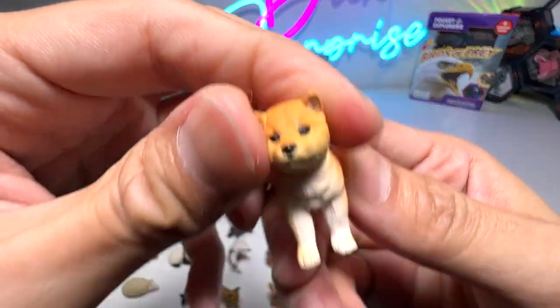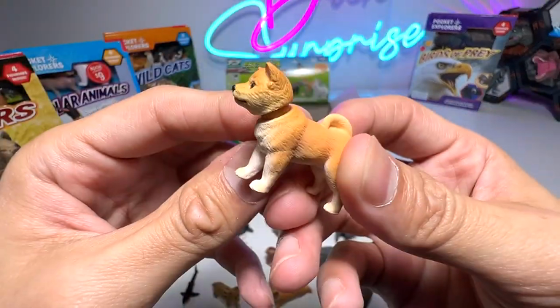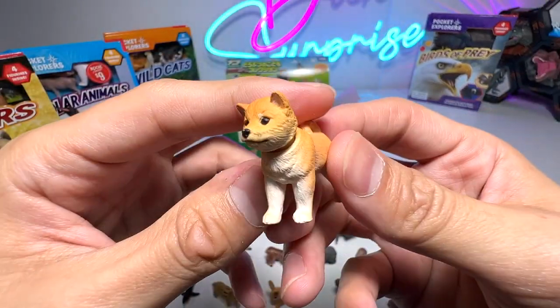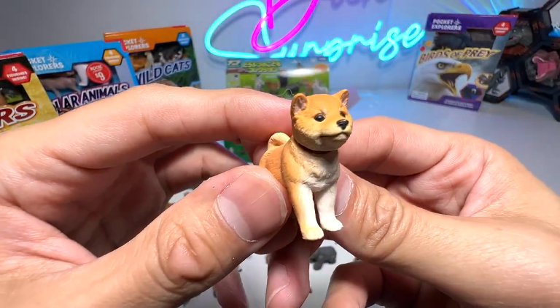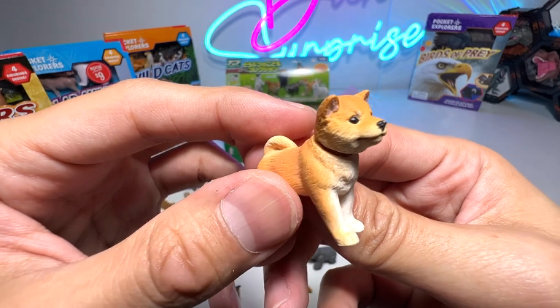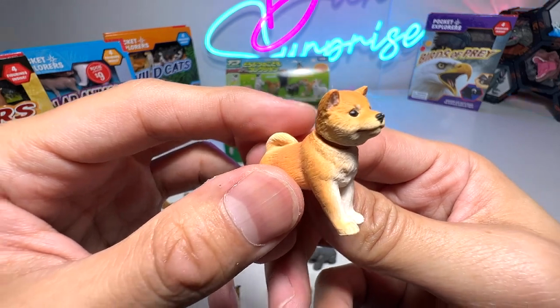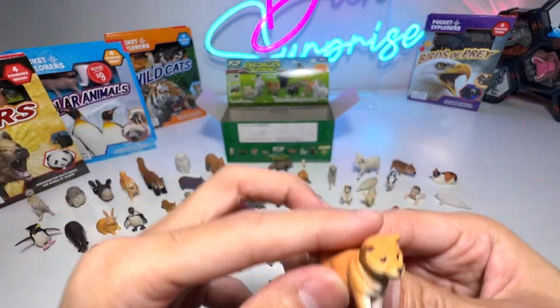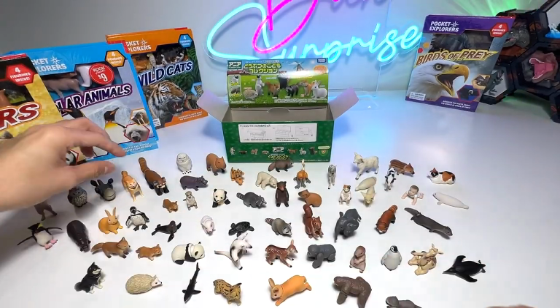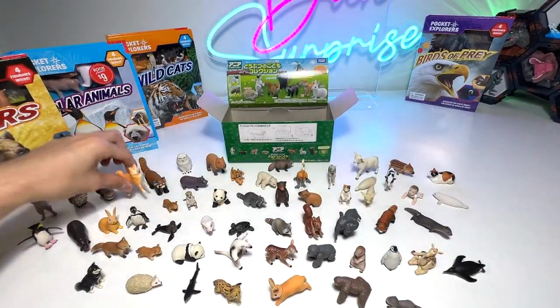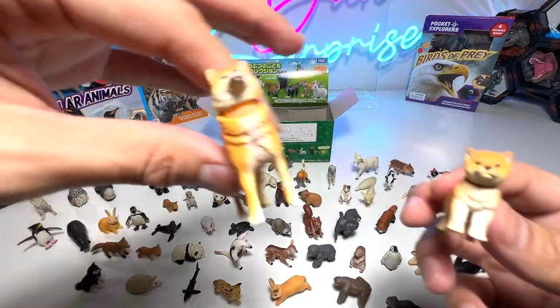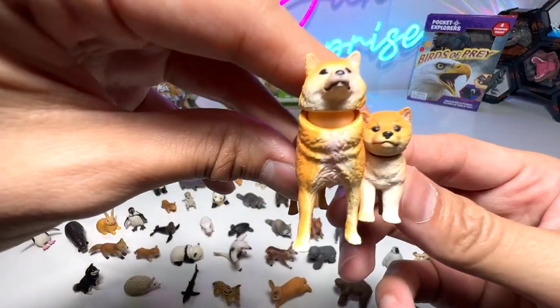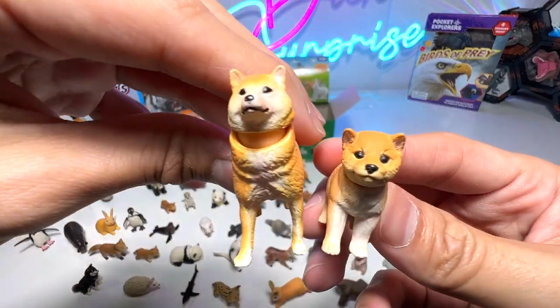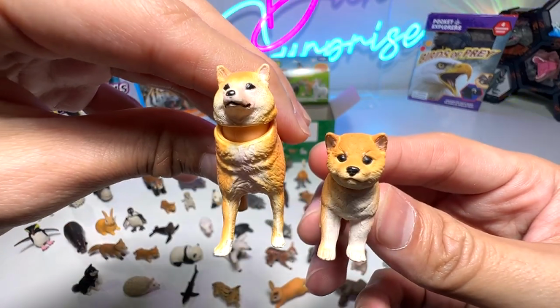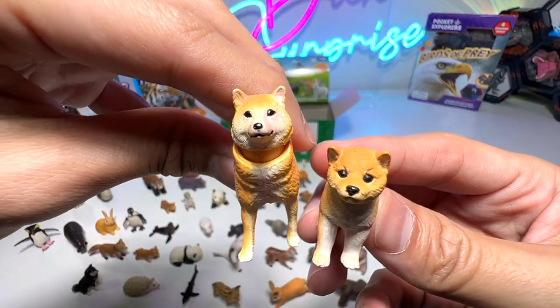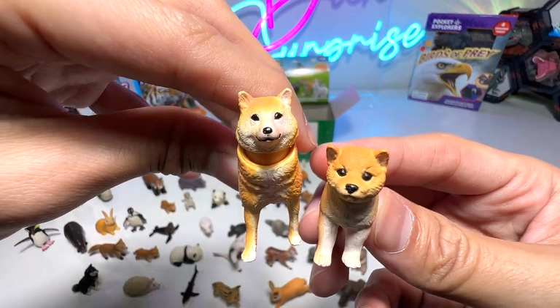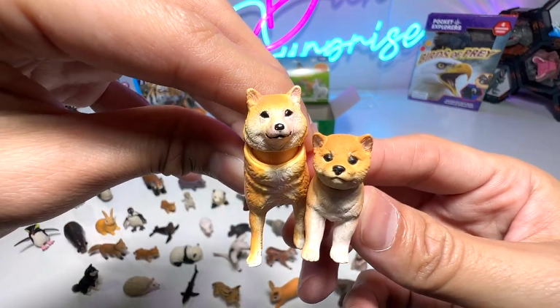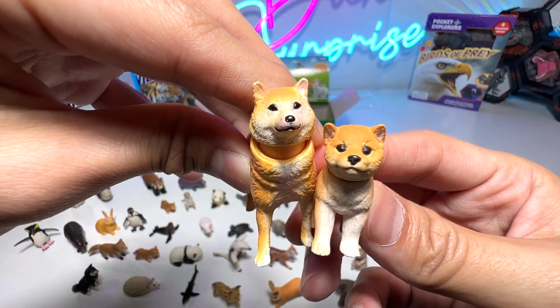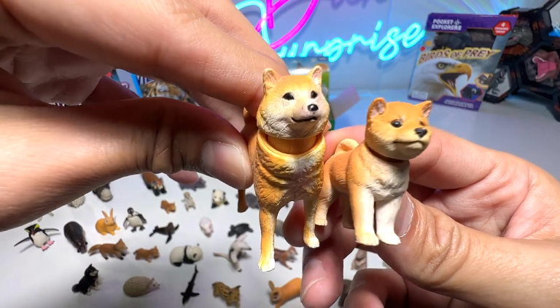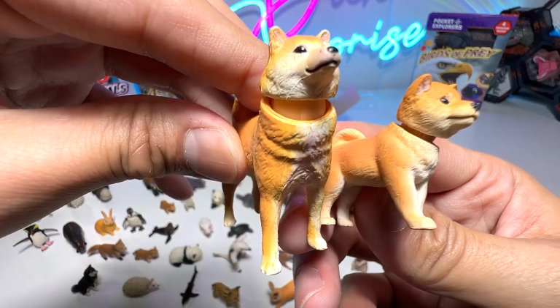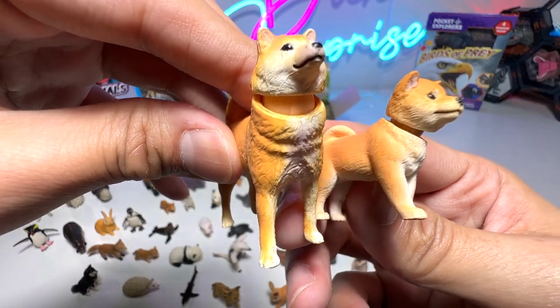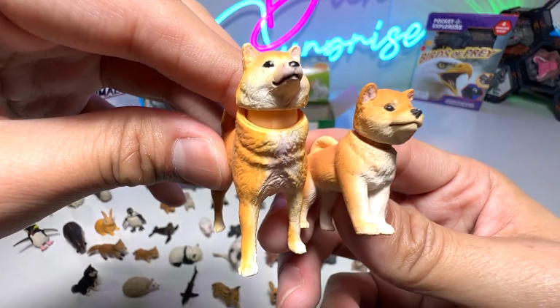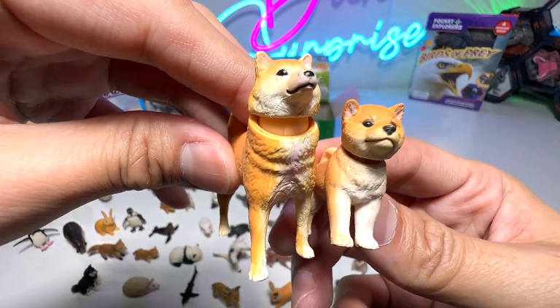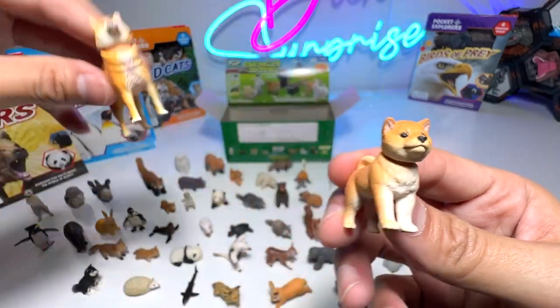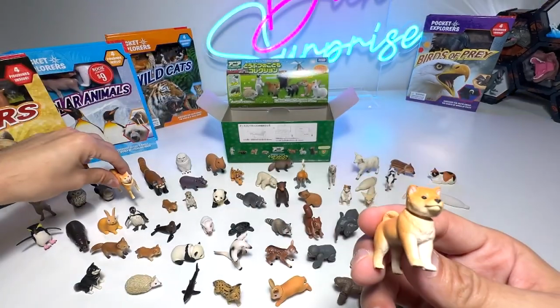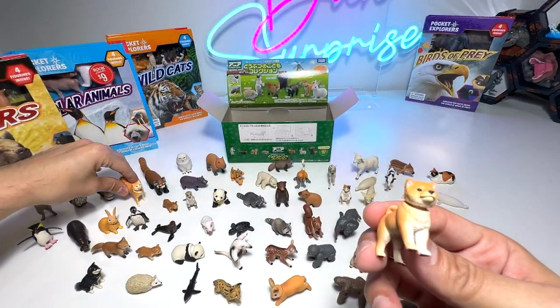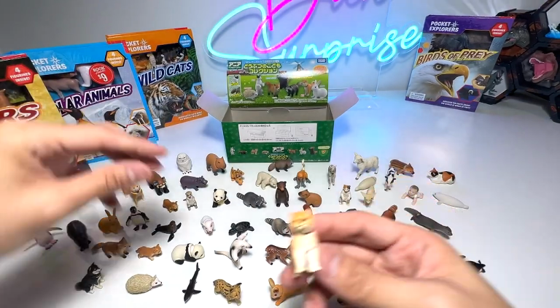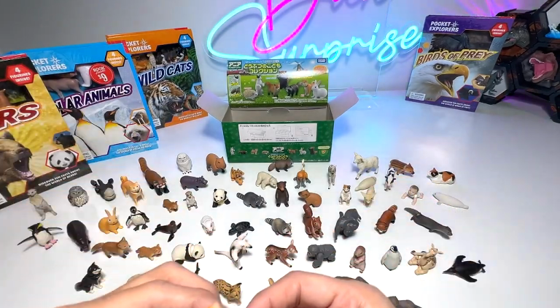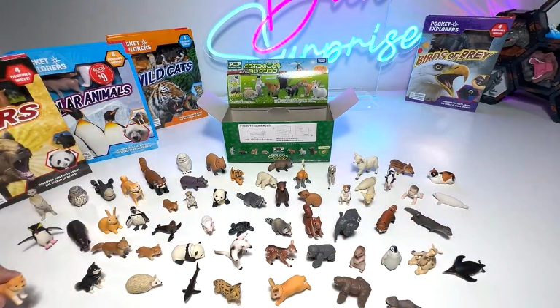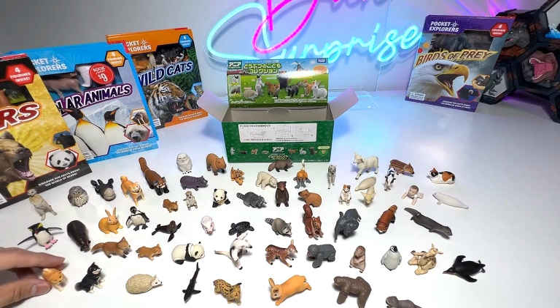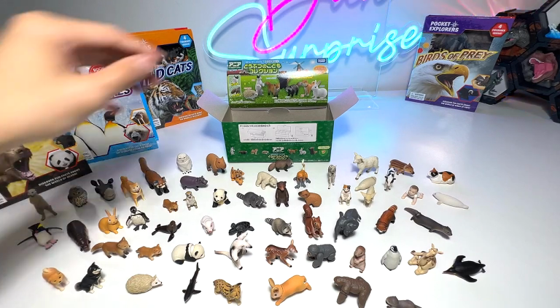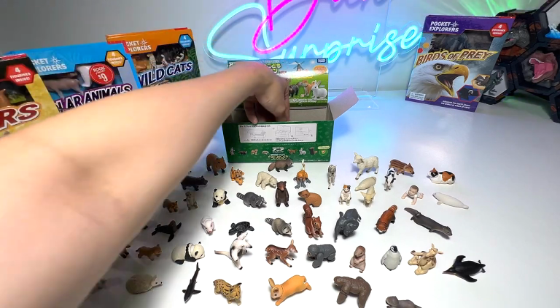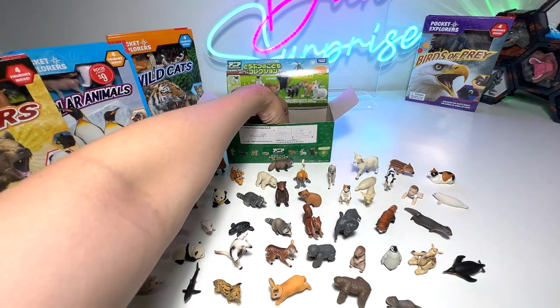Shiba Inu puppy — super cute and adorable. This is the adult version and this is the puppy. You can see the puppy is fluffier and looks a little bit chubbier as well. Super cute.